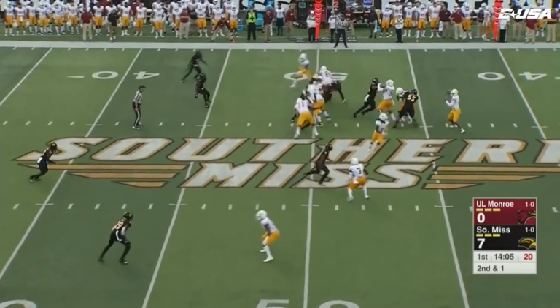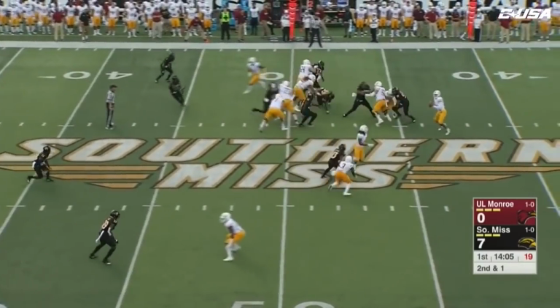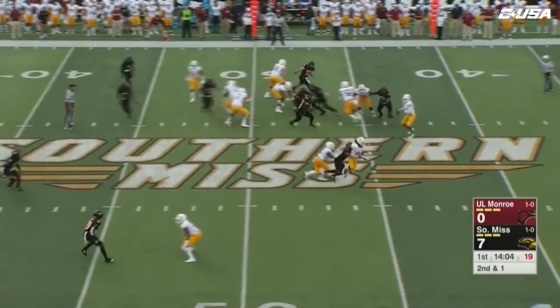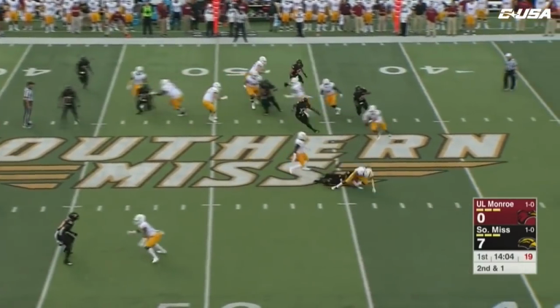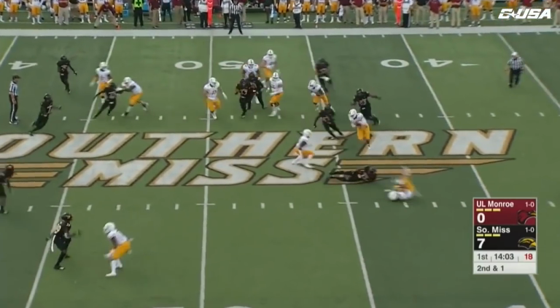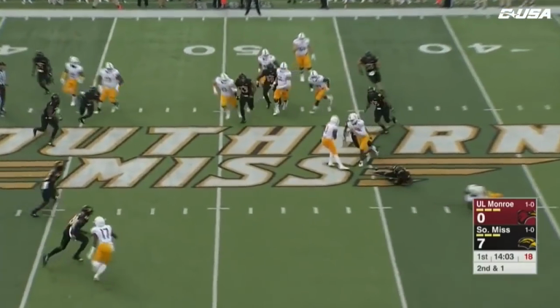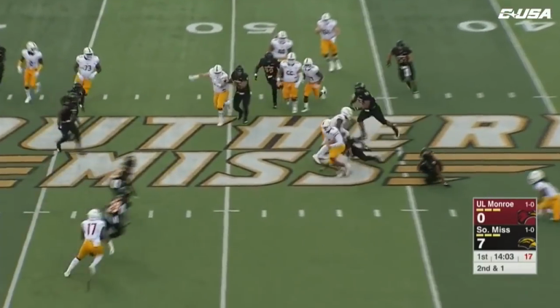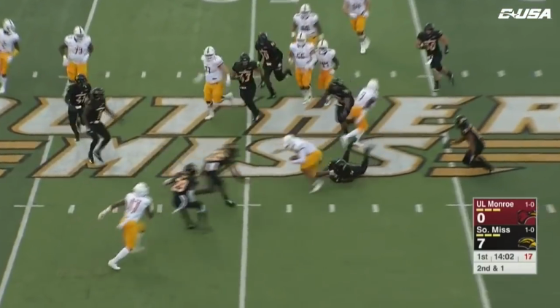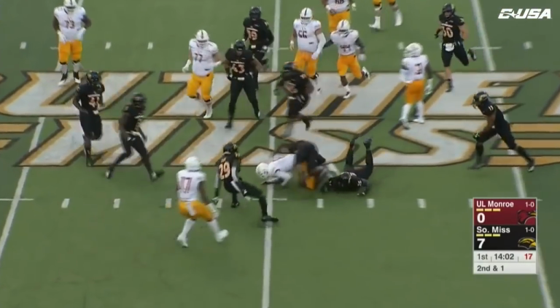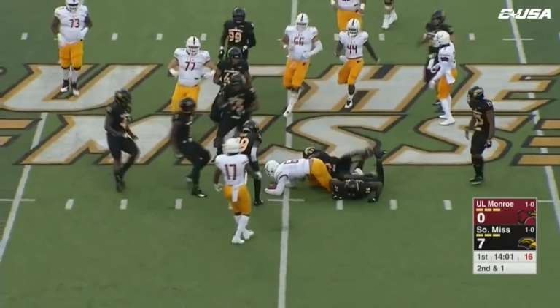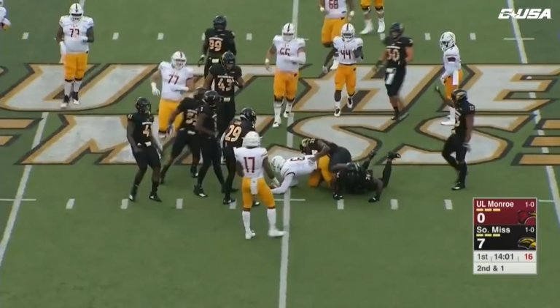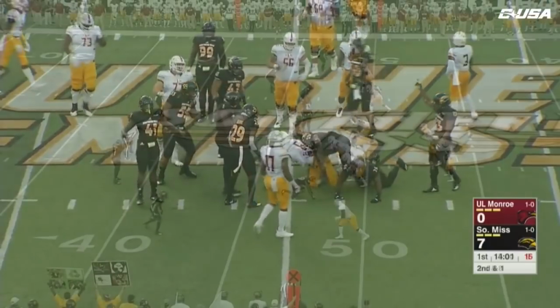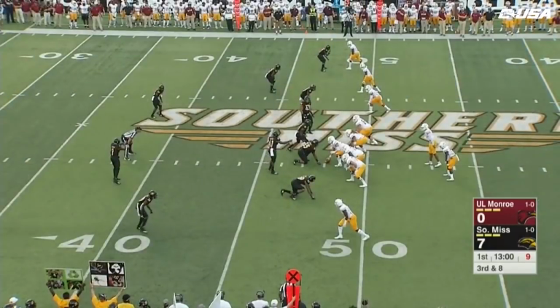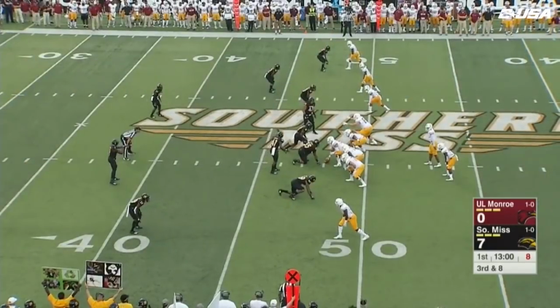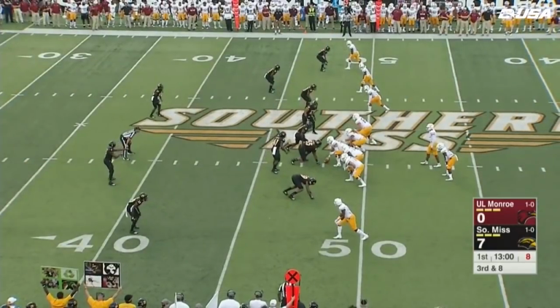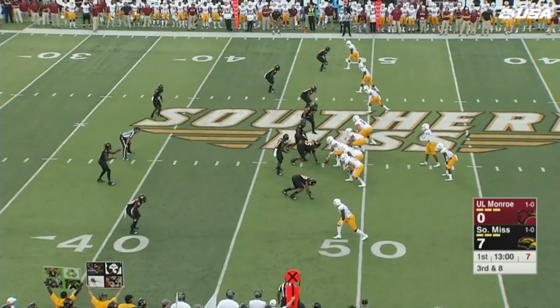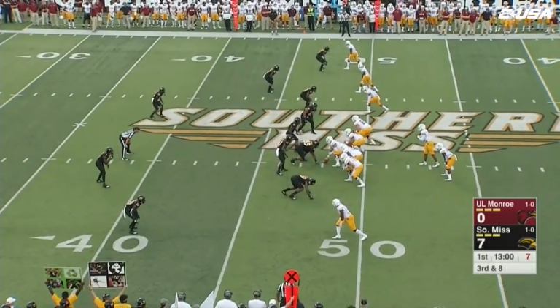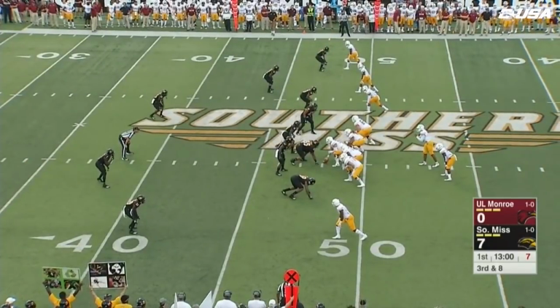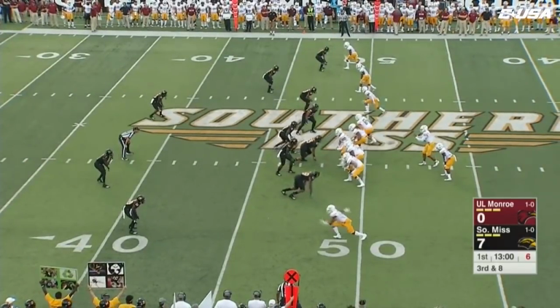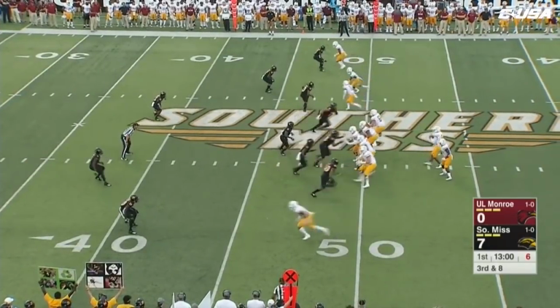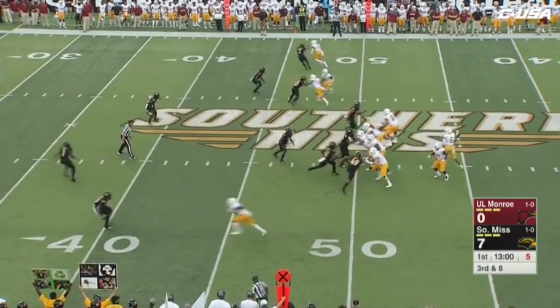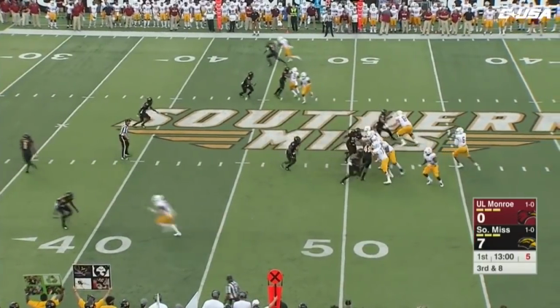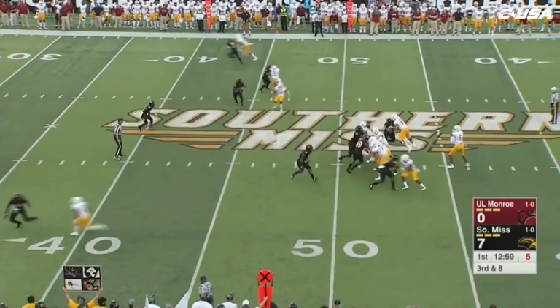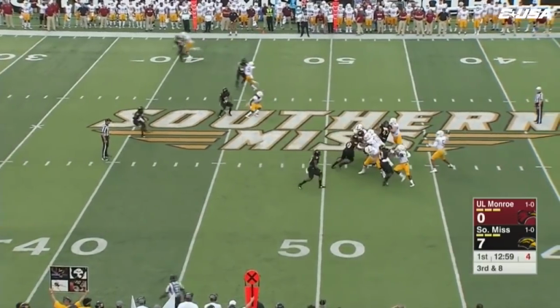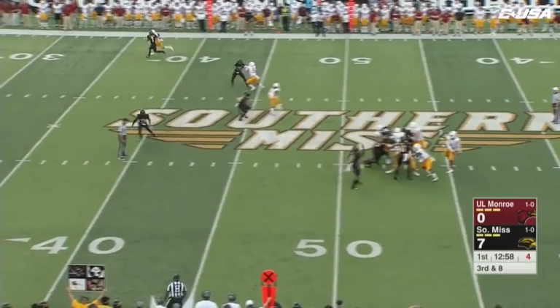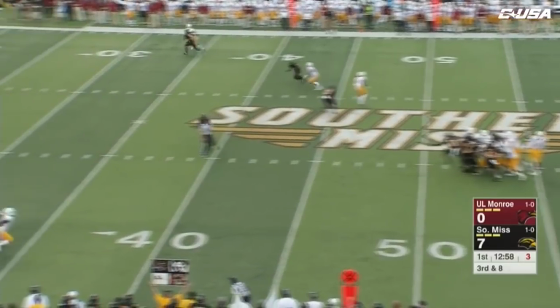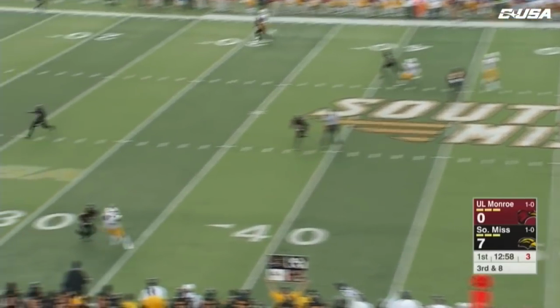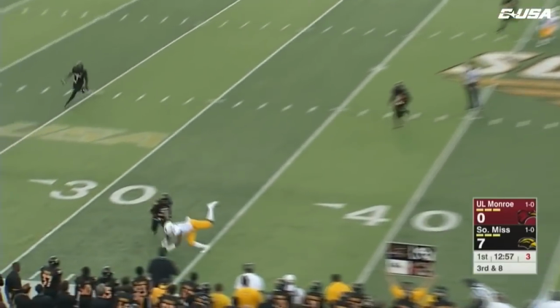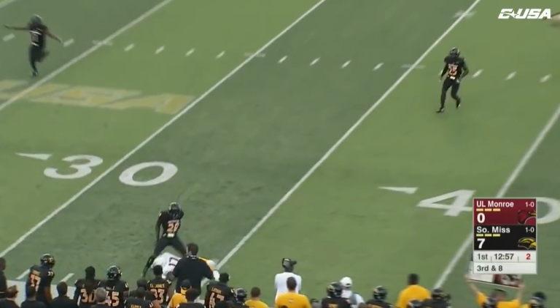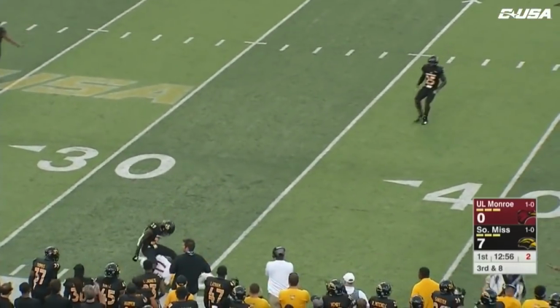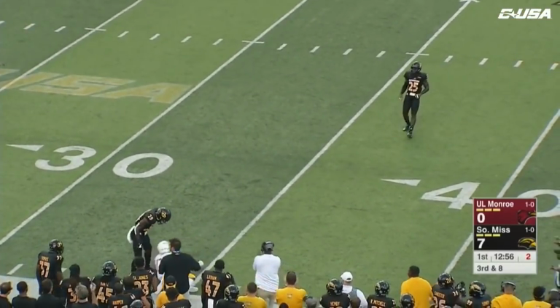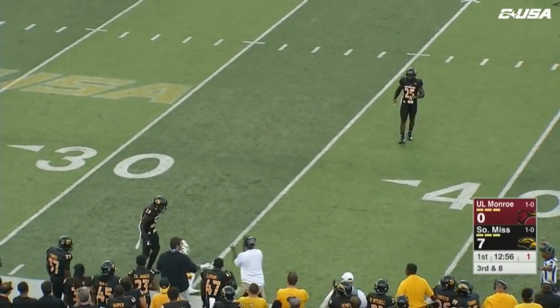Evans with a play-action fake, now in trouble, and he's going to be tackled down. Evans takes it again, looking to throw — this pass is incomplete.